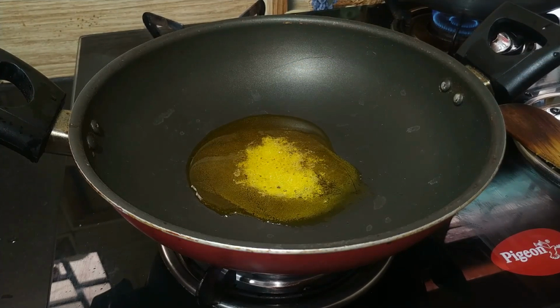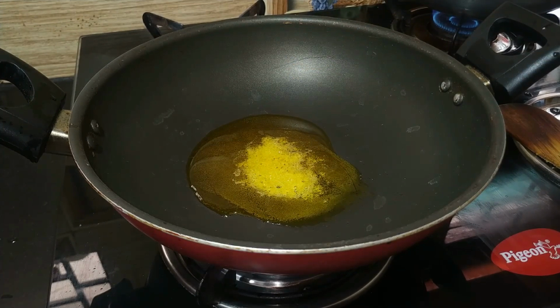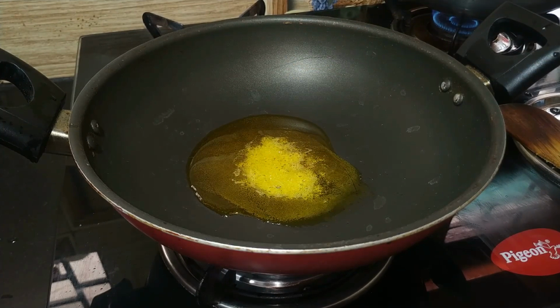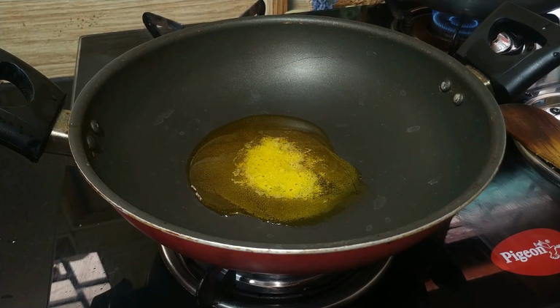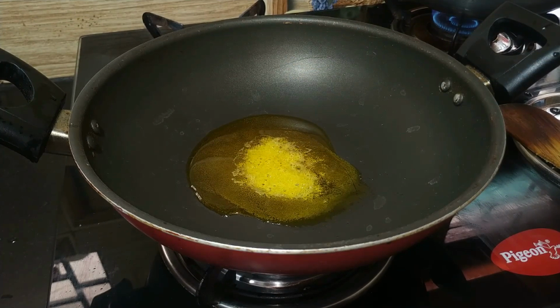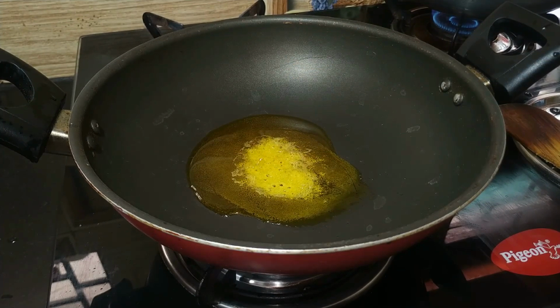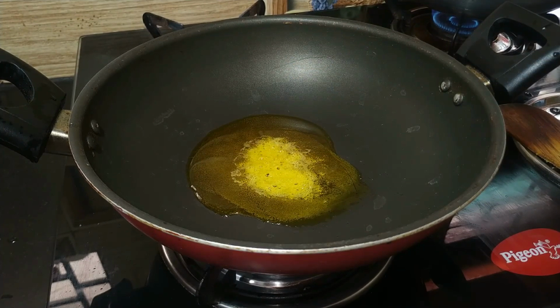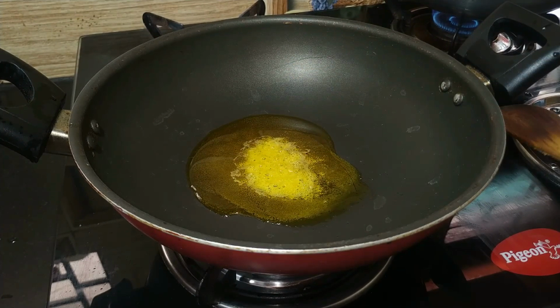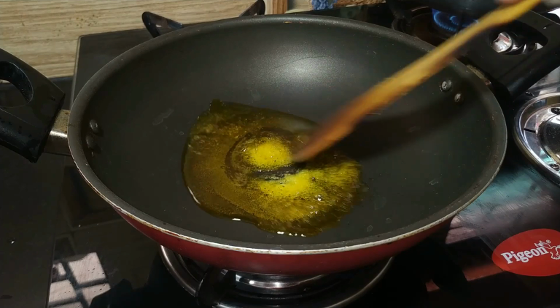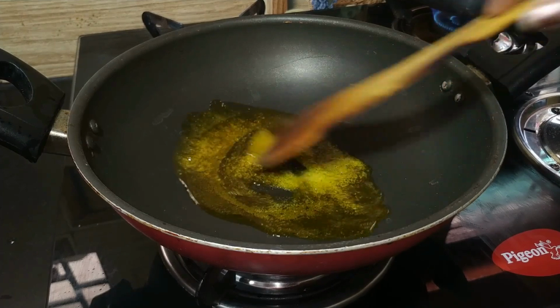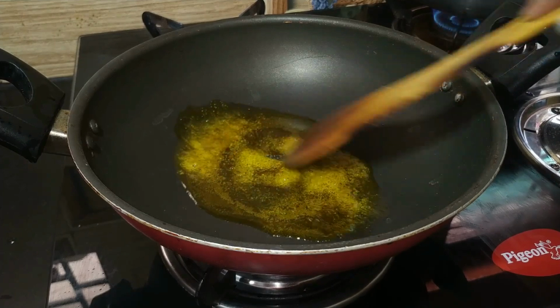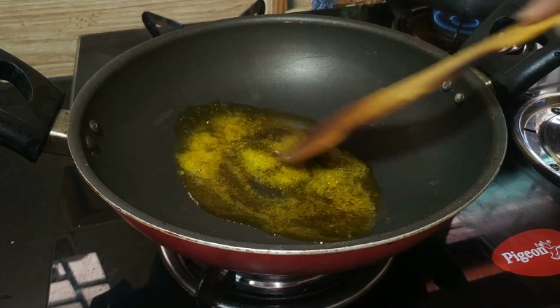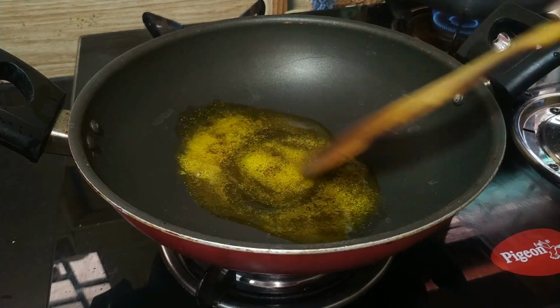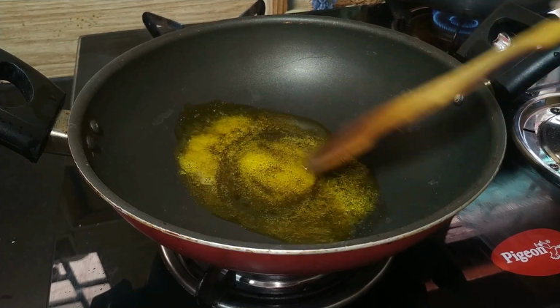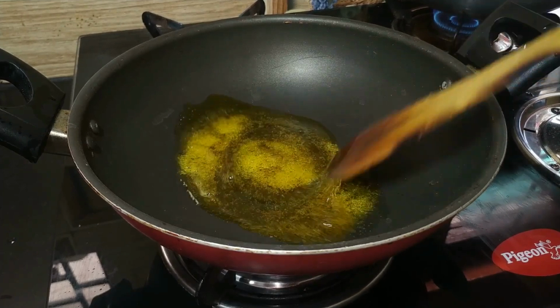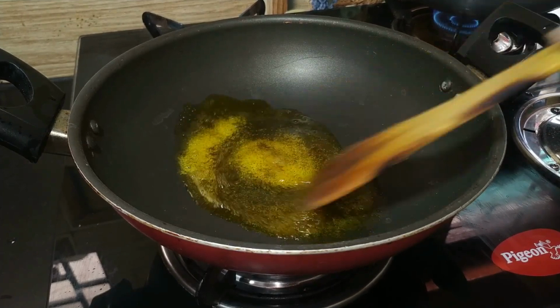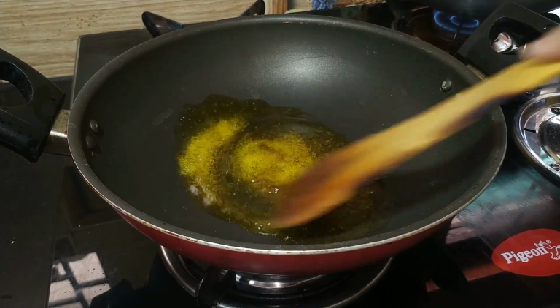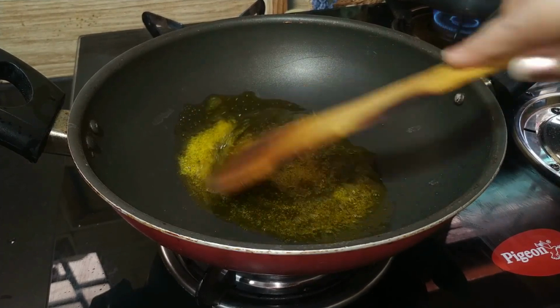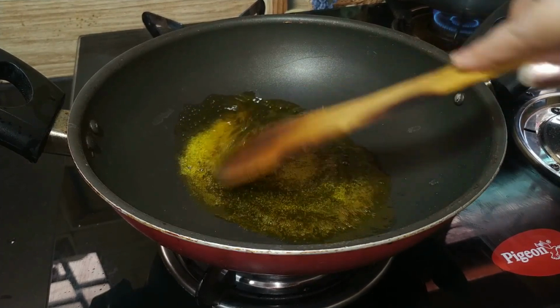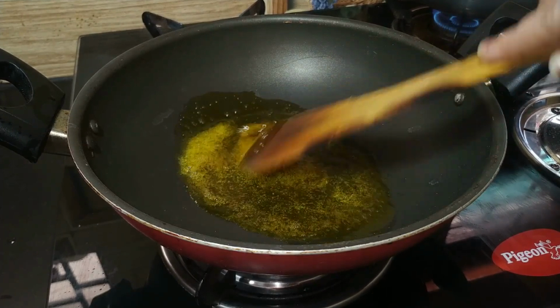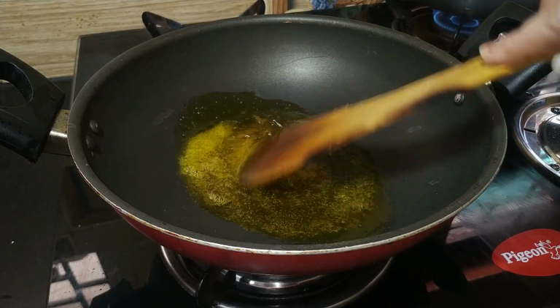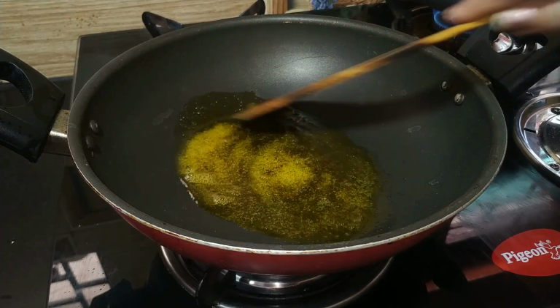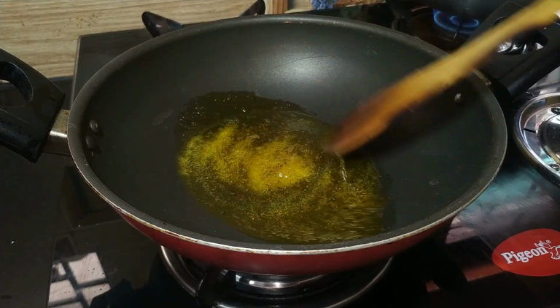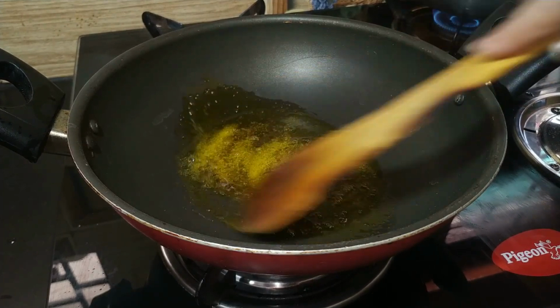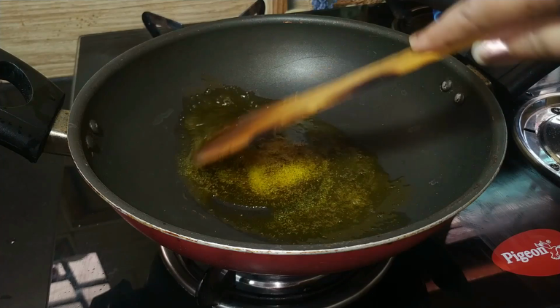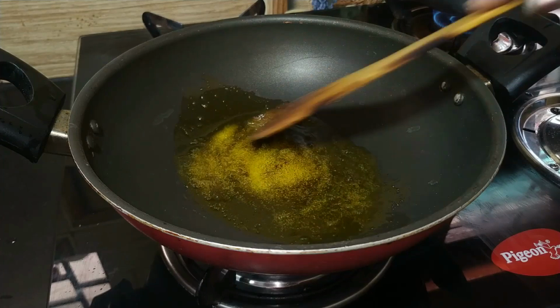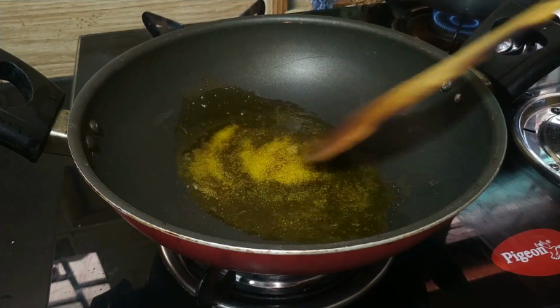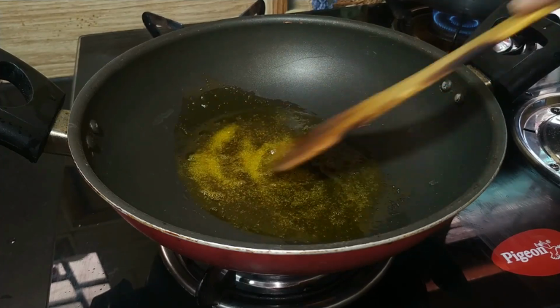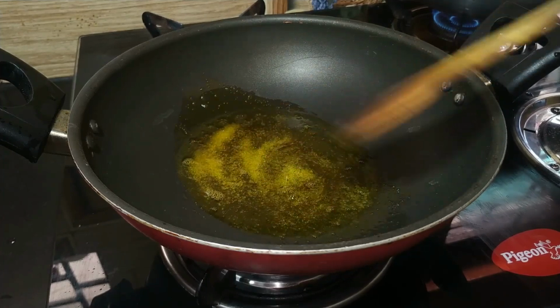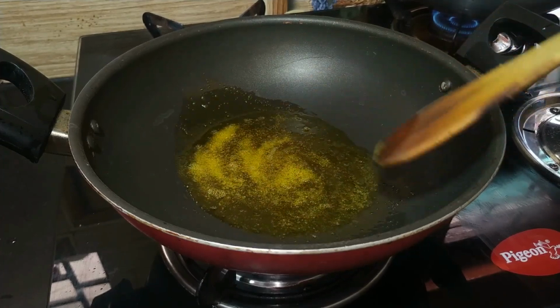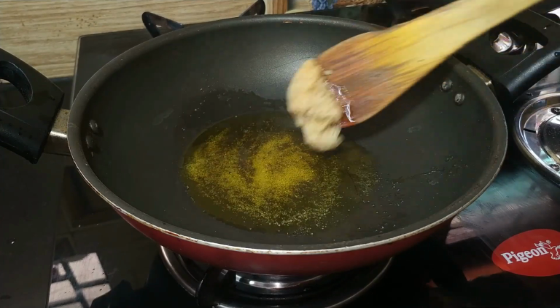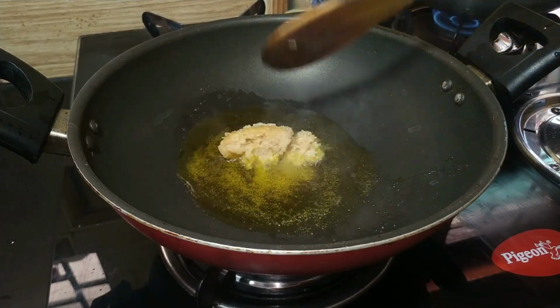I have 2 chambas, 1 teaspoon of salt. I have chopped the tomato, with 1-2 teaspoon of salt.